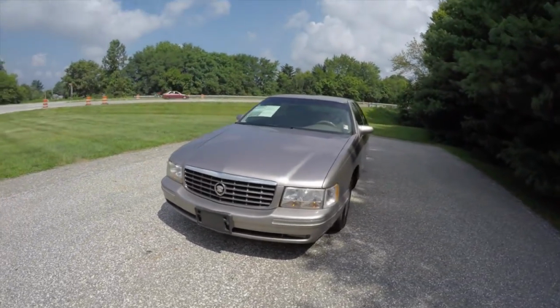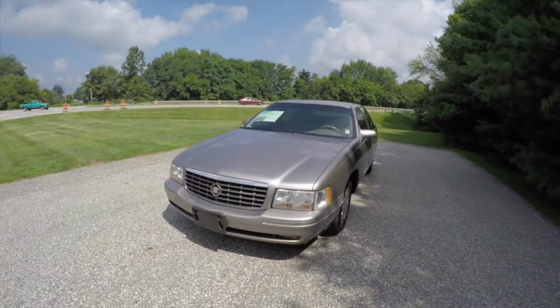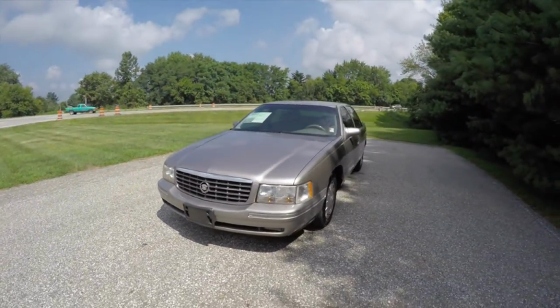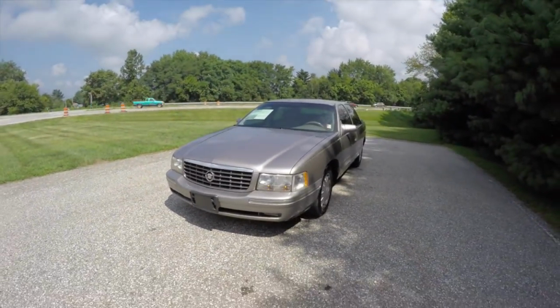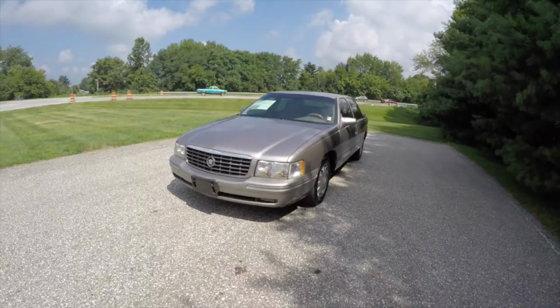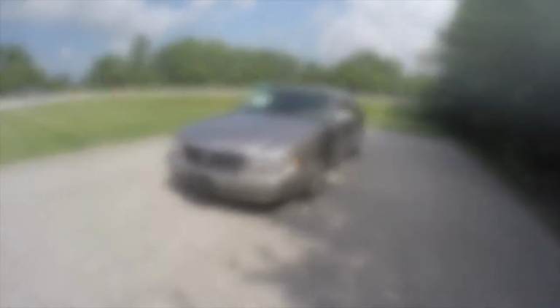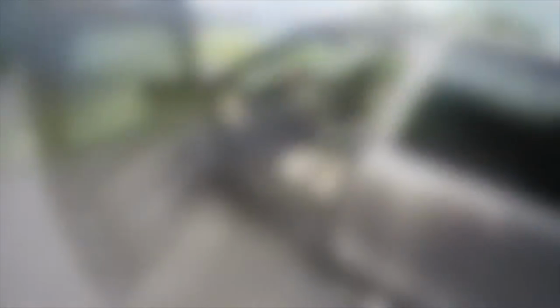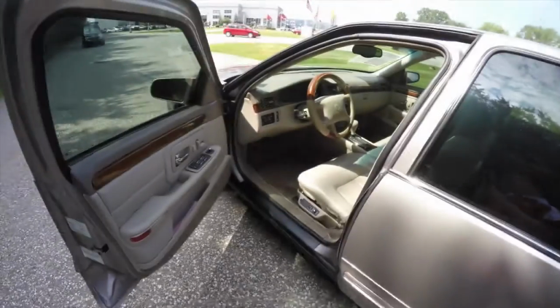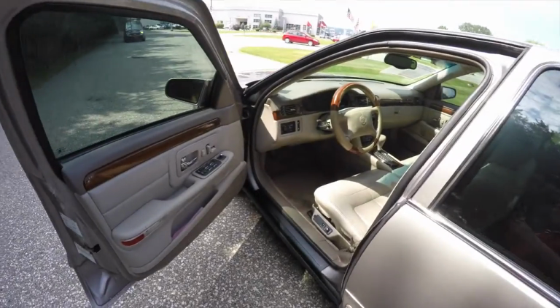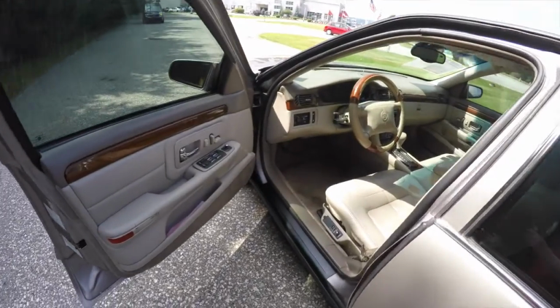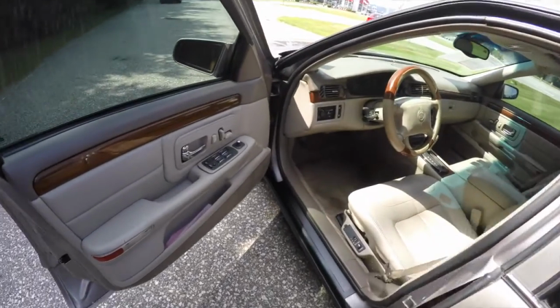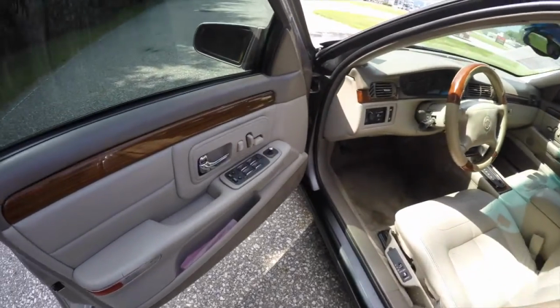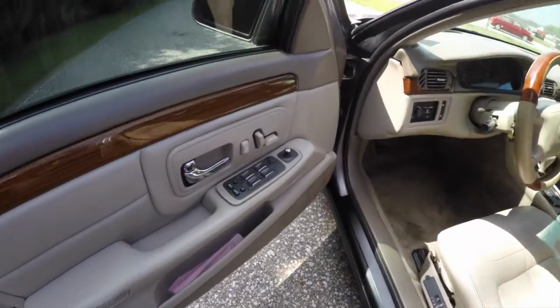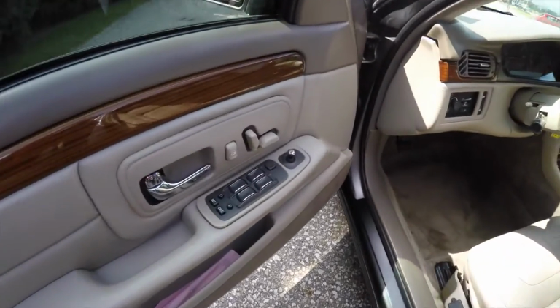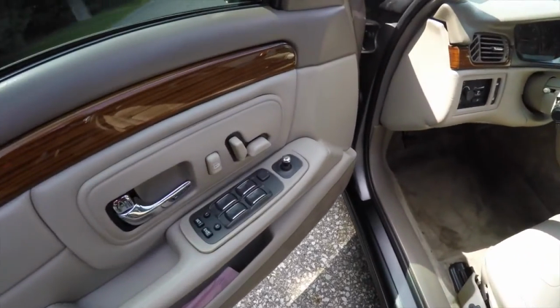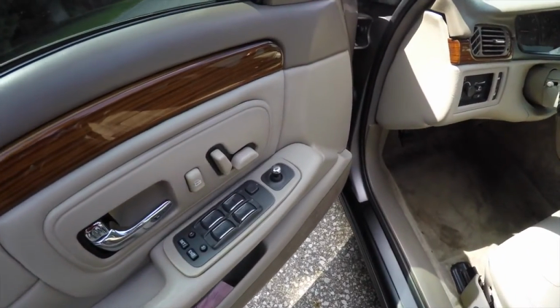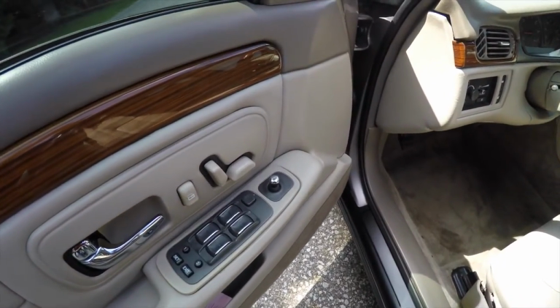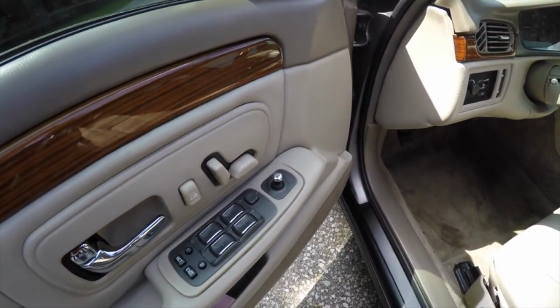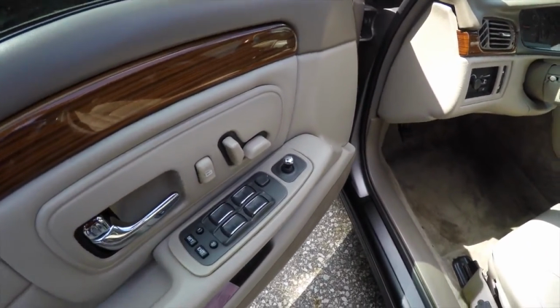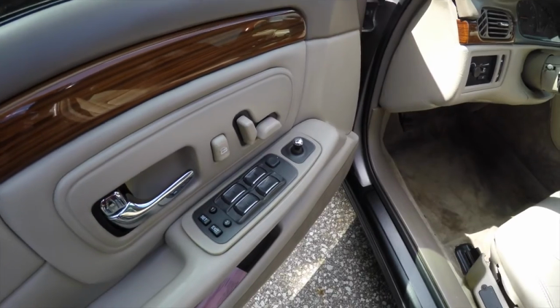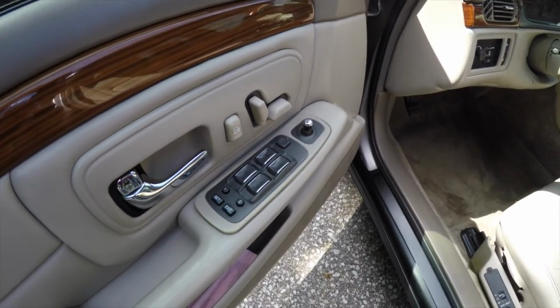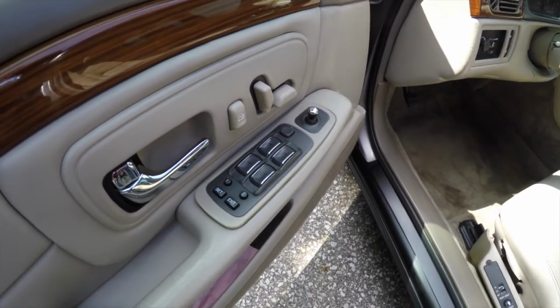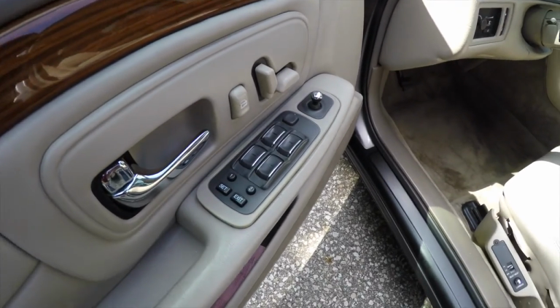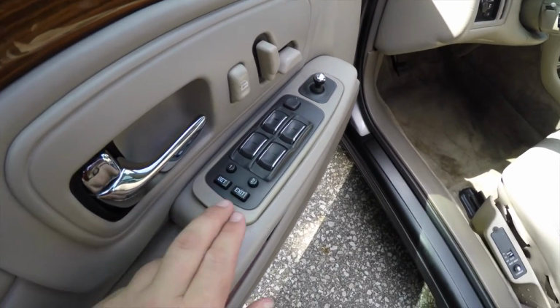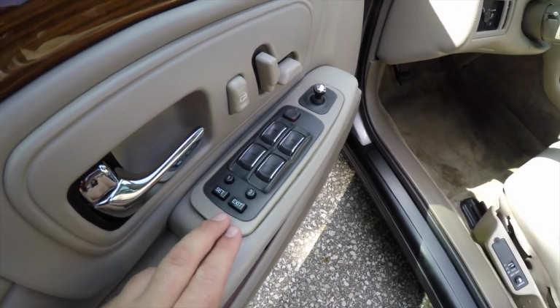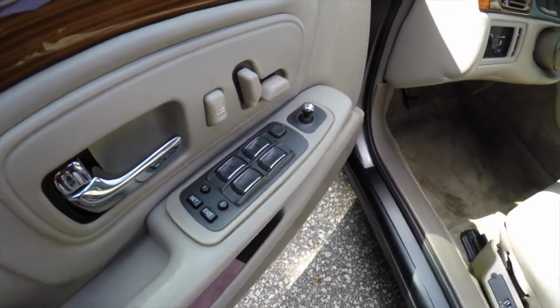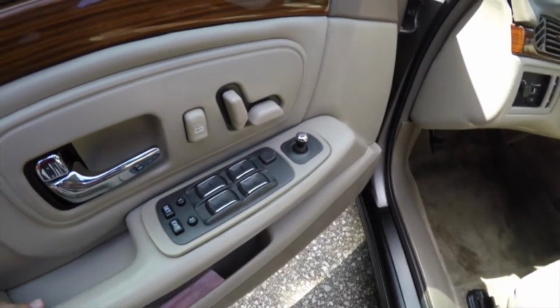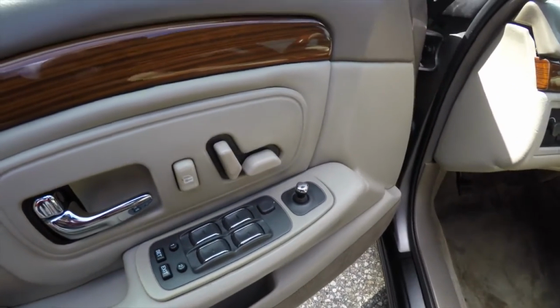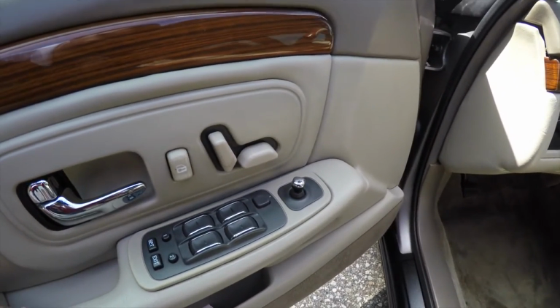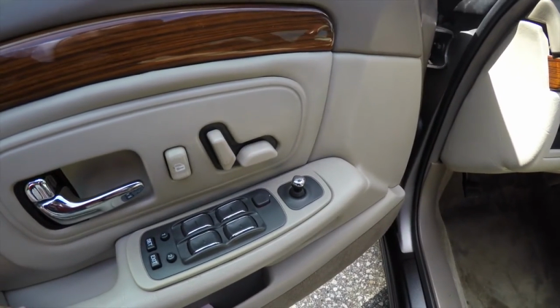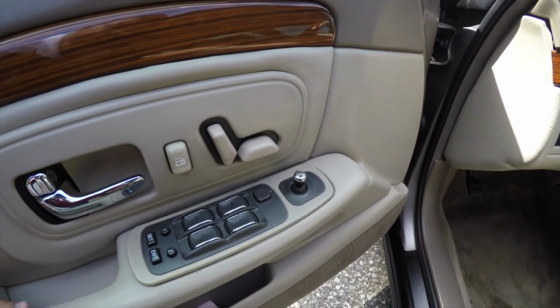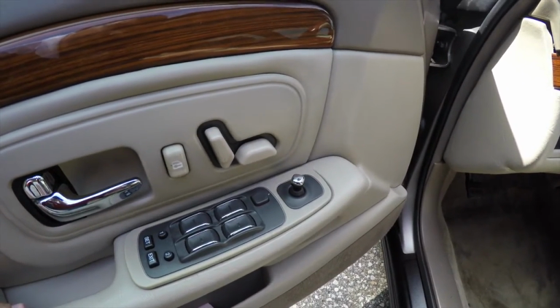All right, let's take a look at the interior. Inside we have power heated mirrors, power windows, and power door locks. We've also got two driver memory power seat controls on the door.